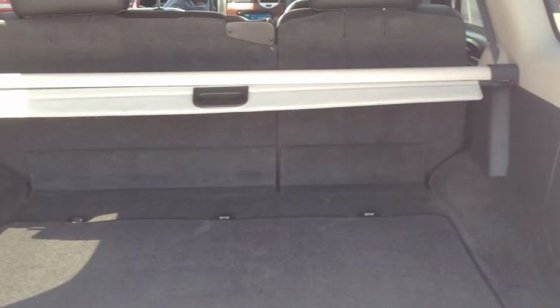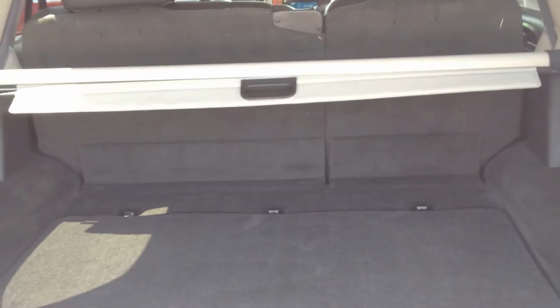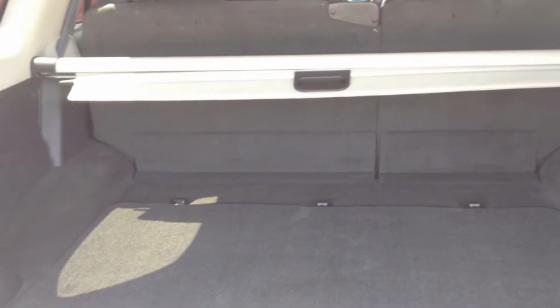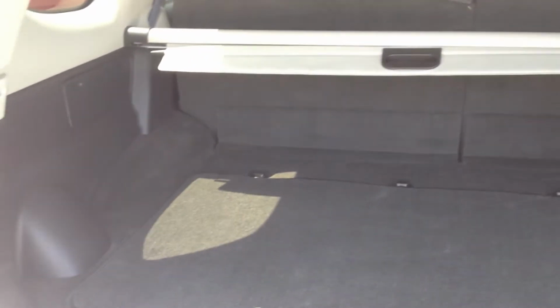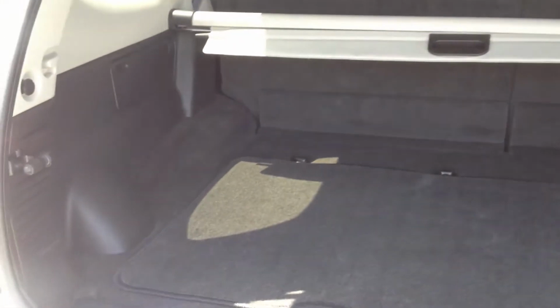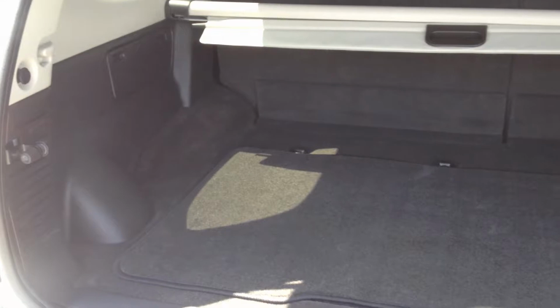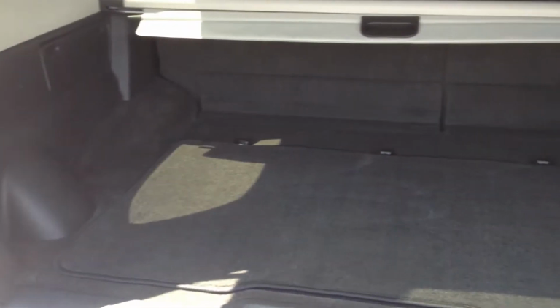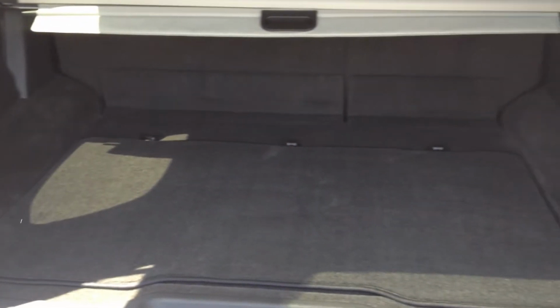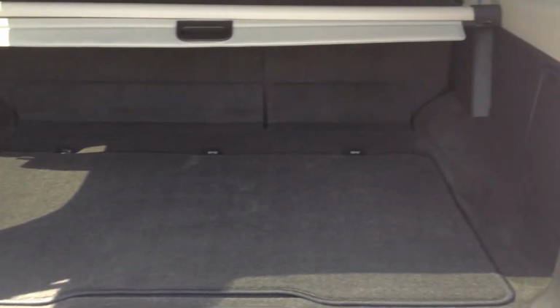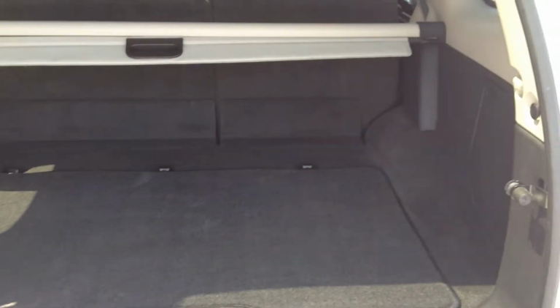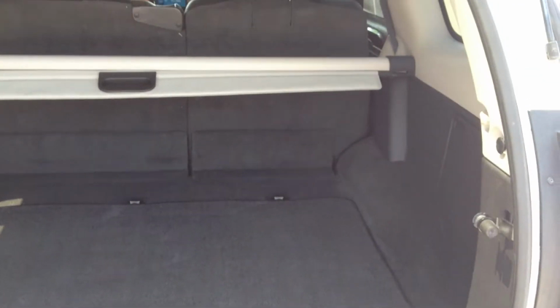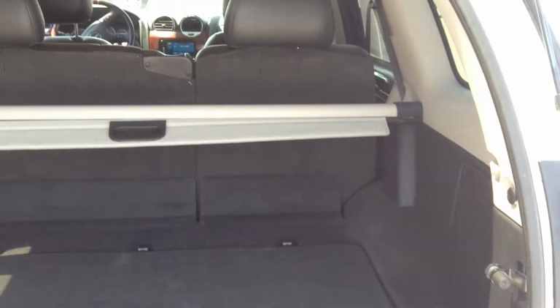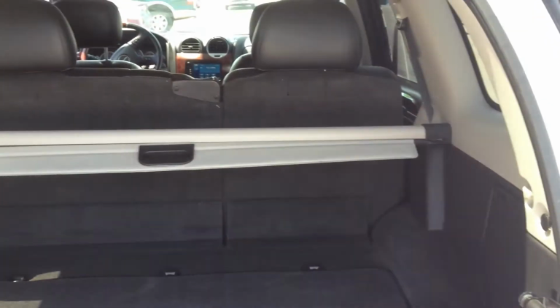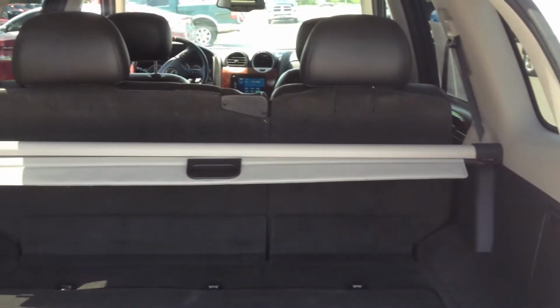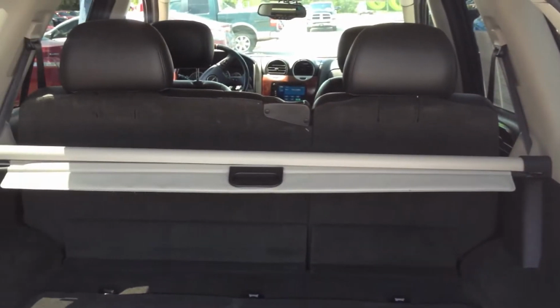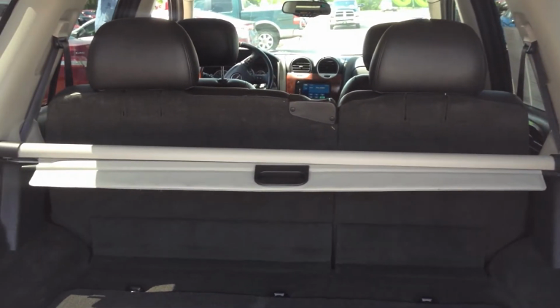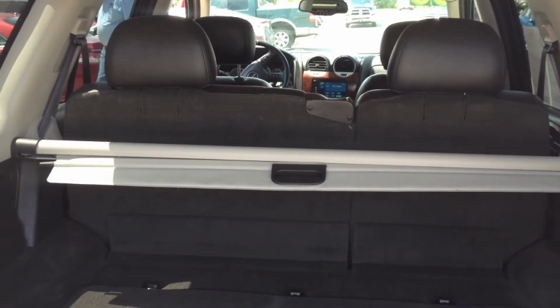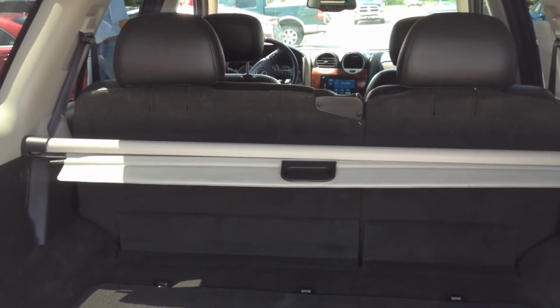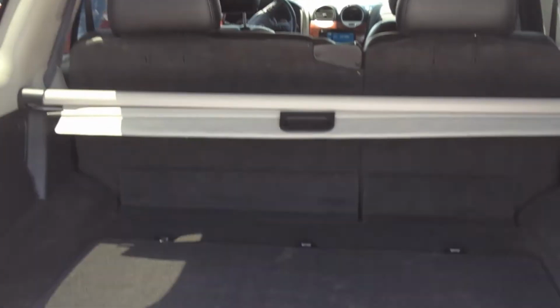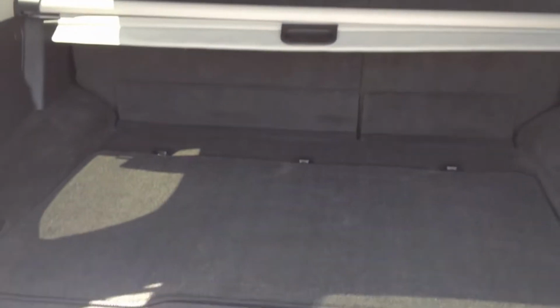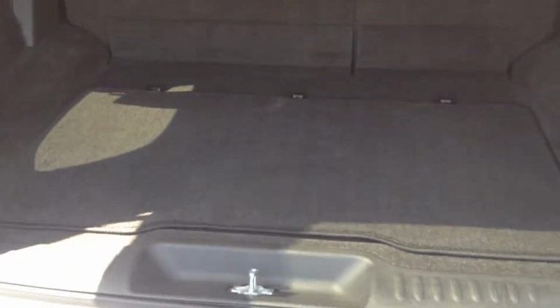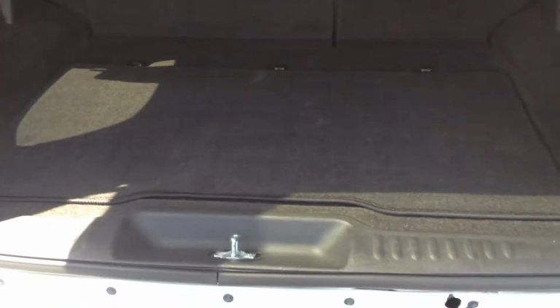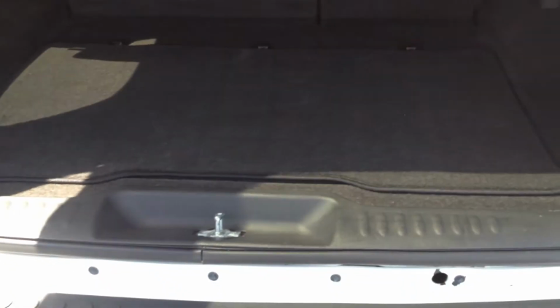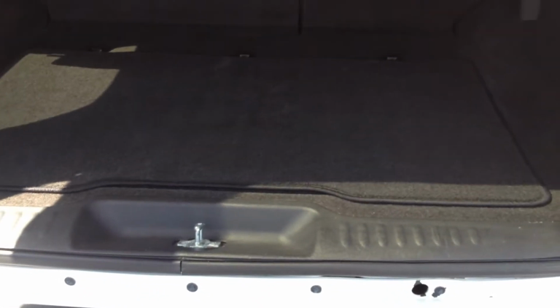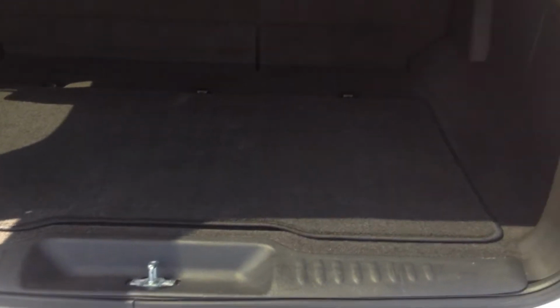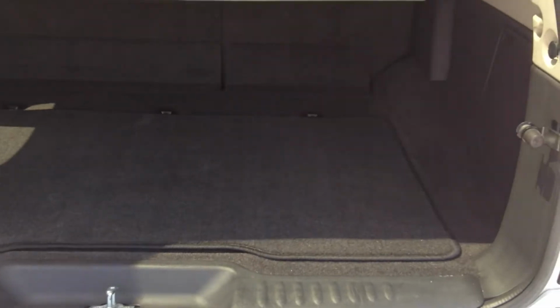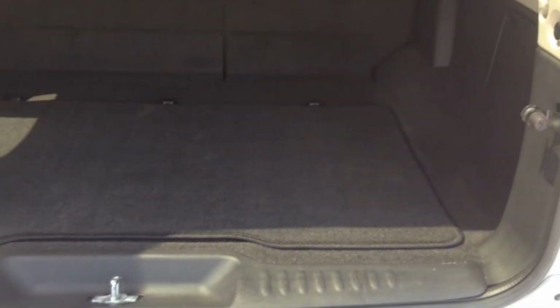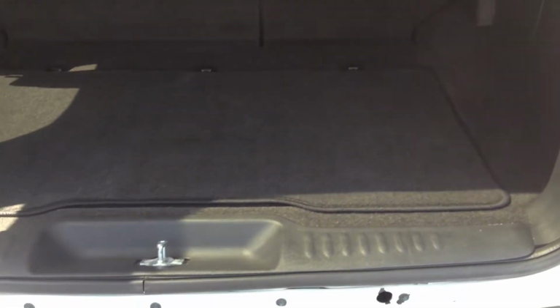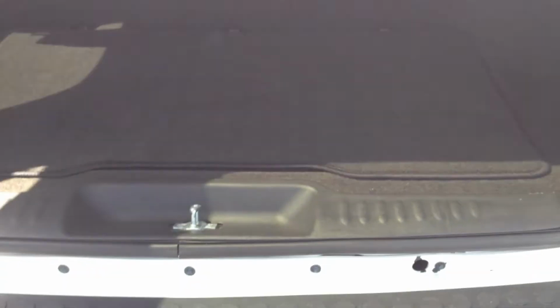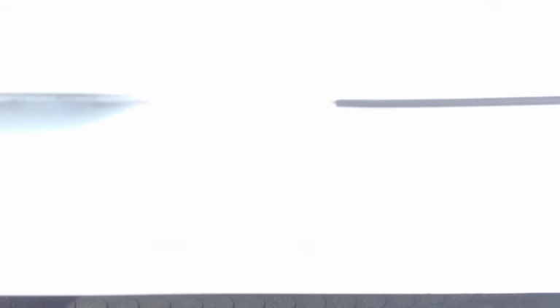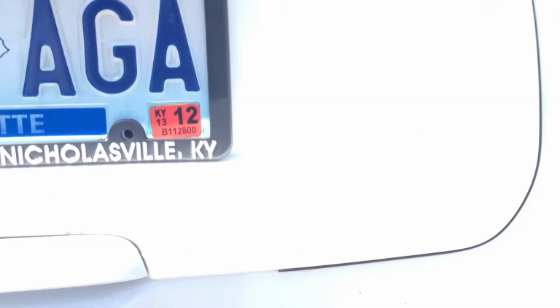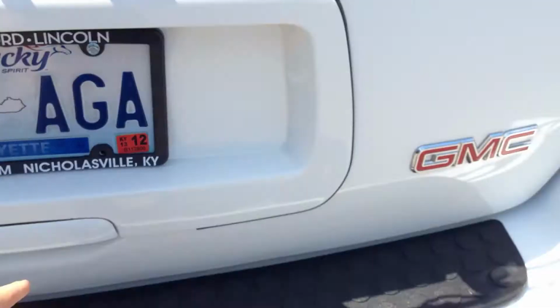Of course the rear seats do fold down. It does have the privacy pull-out on it. Very nice. It does have extra storage underneath the rear there.